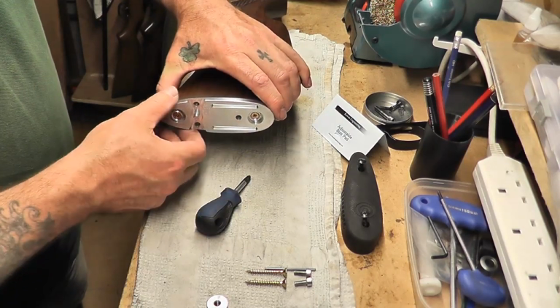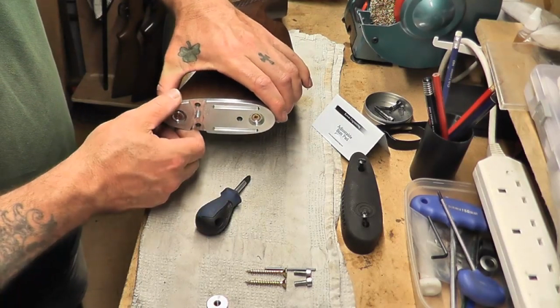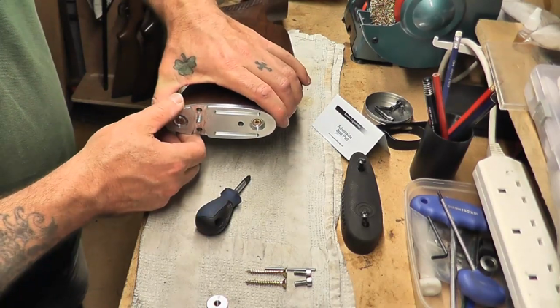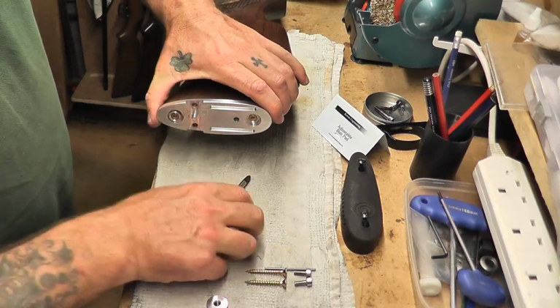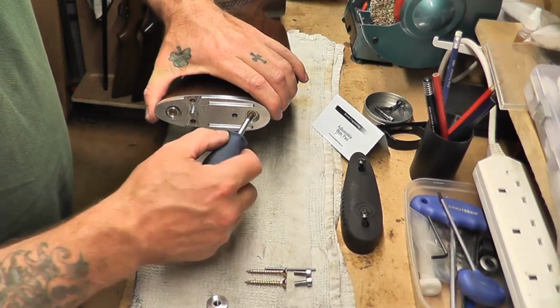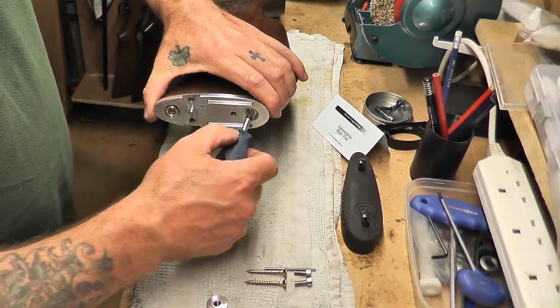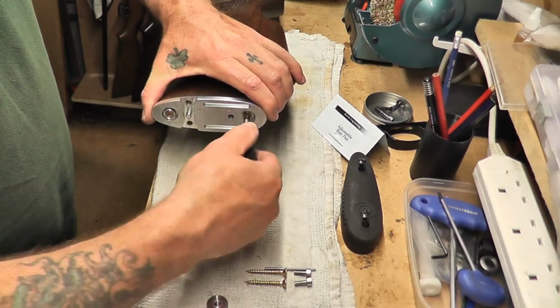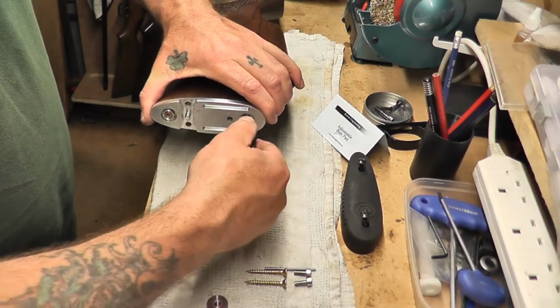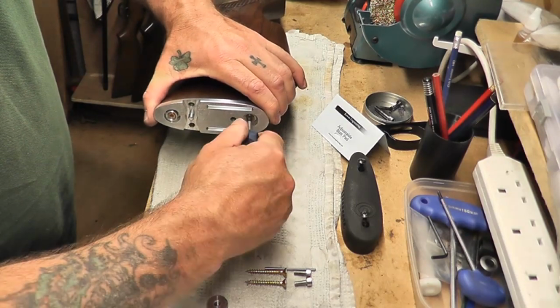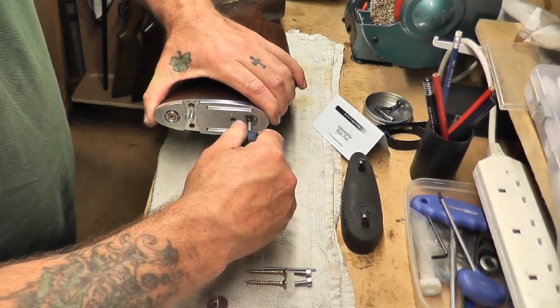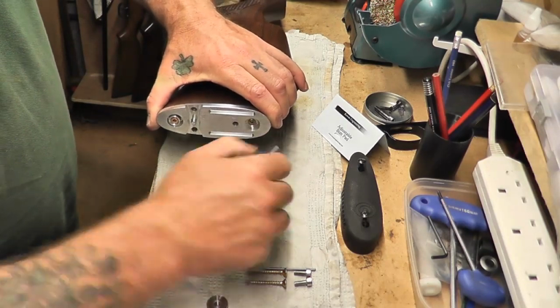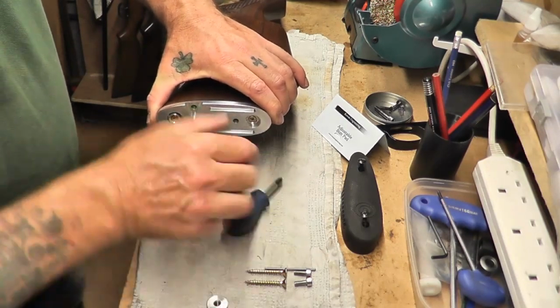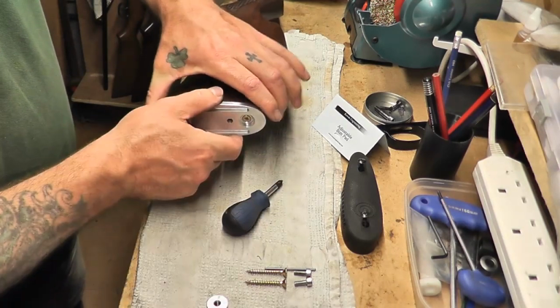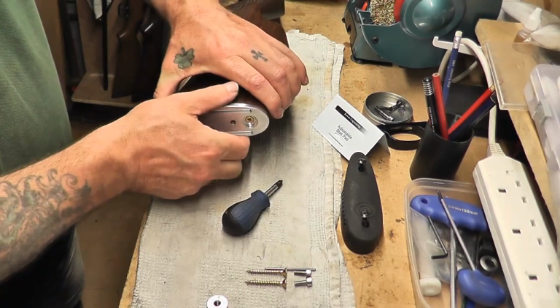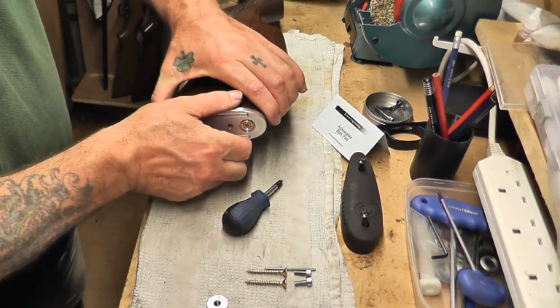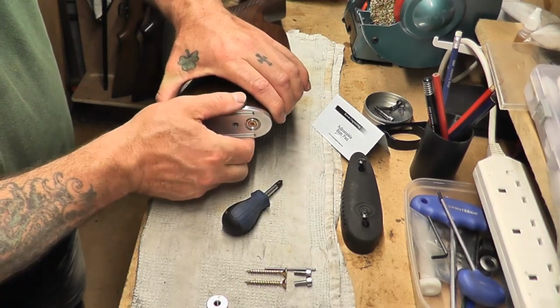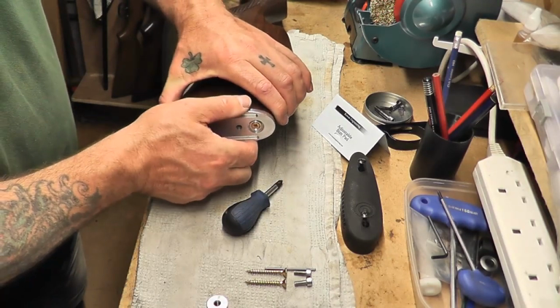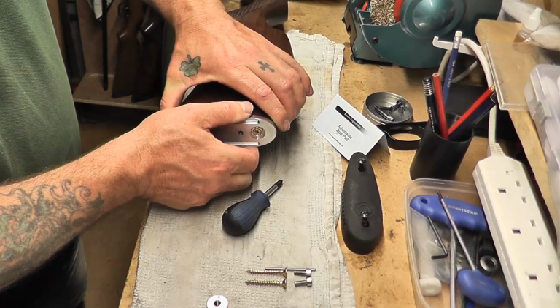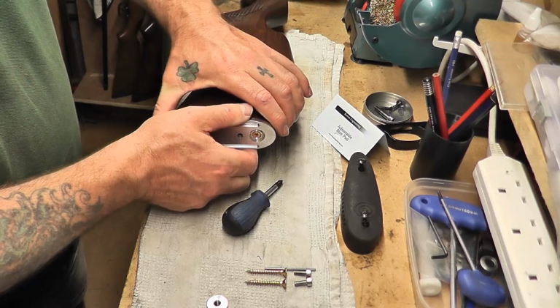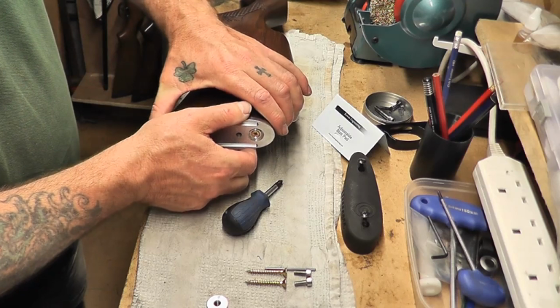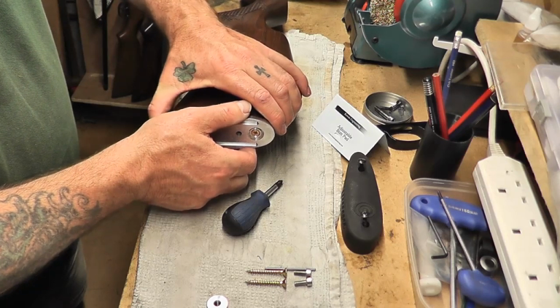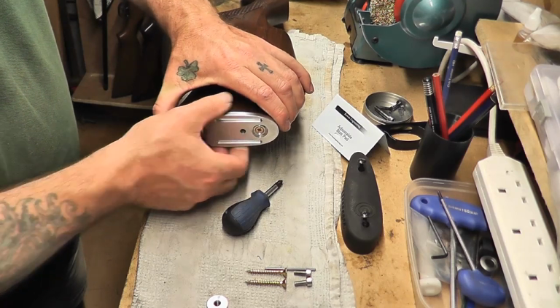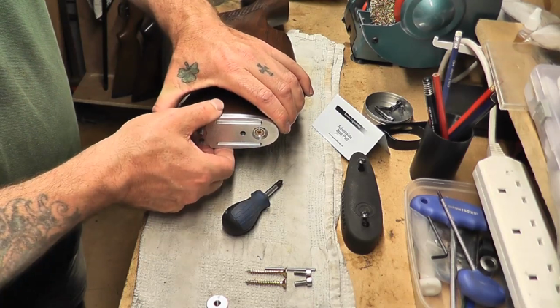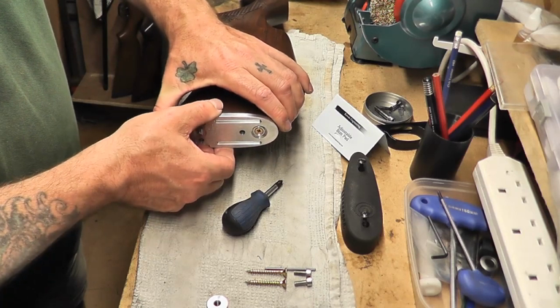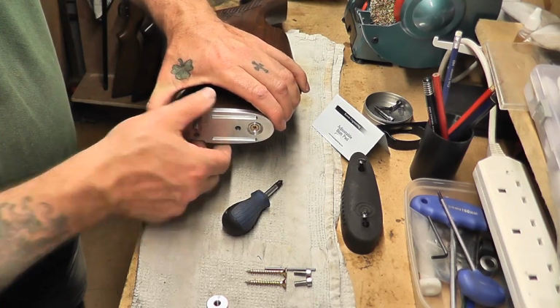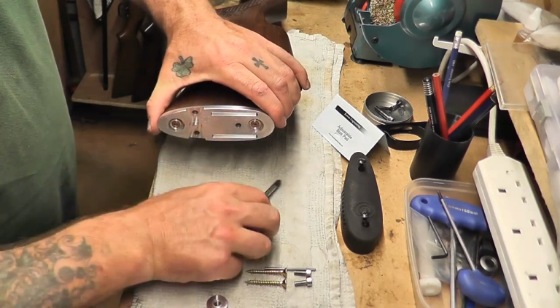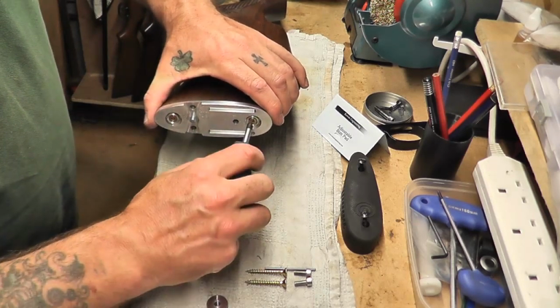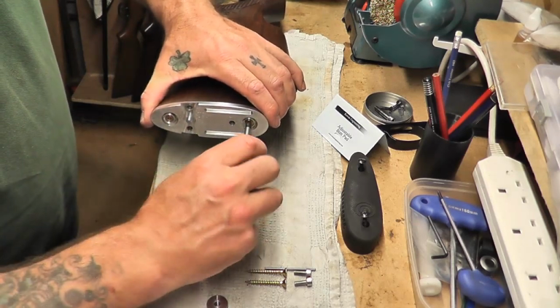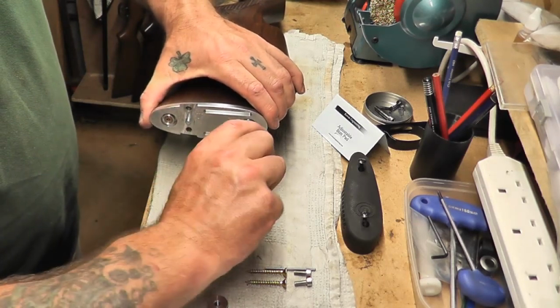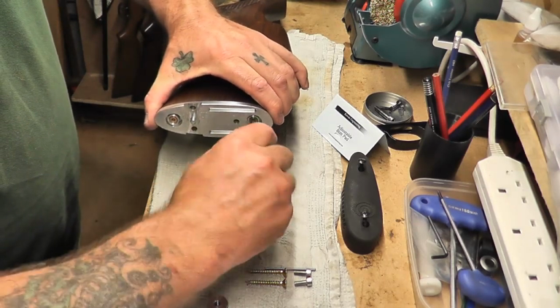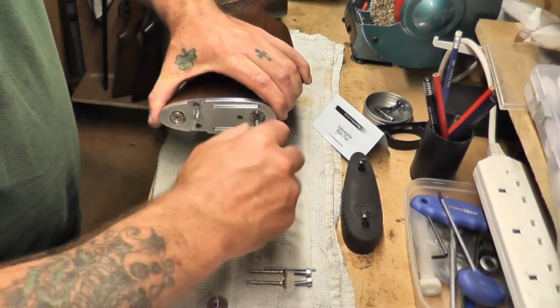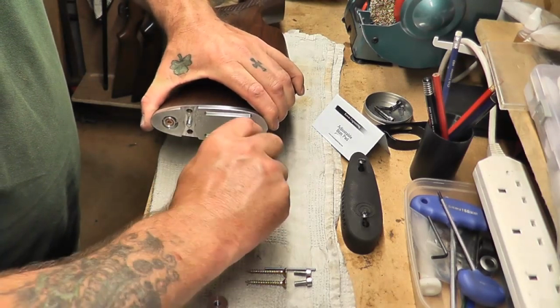If you need to align it, just loosen them off a bit until you're happy with it, and then retighten them.